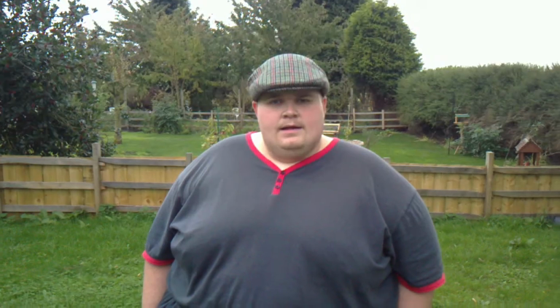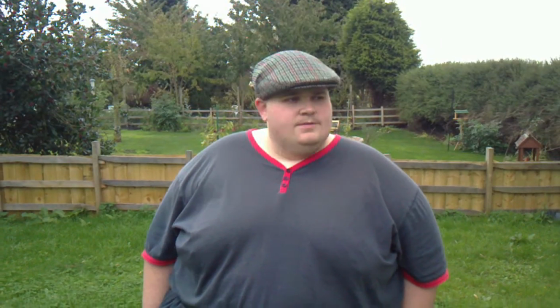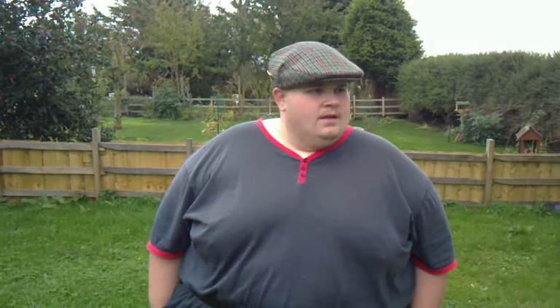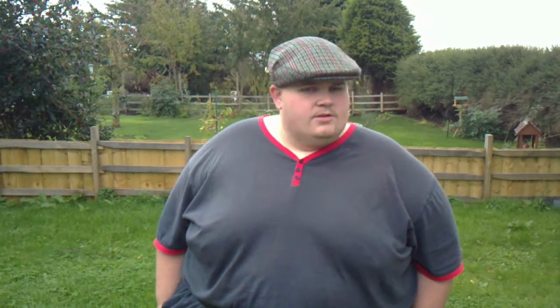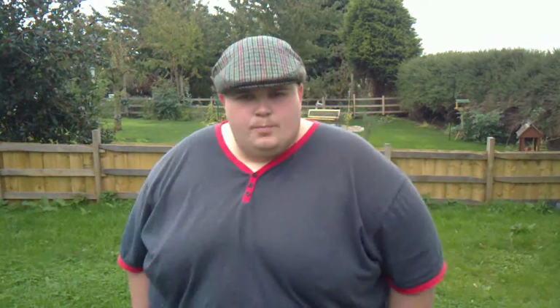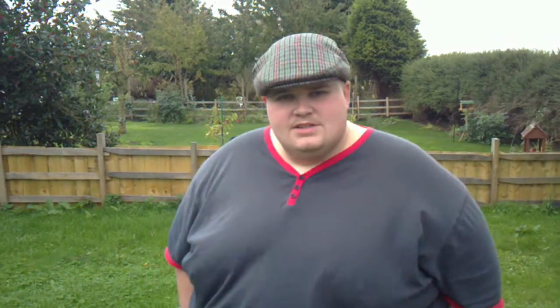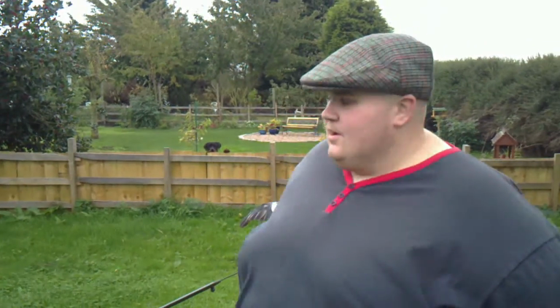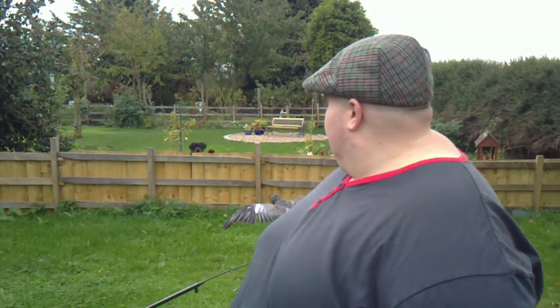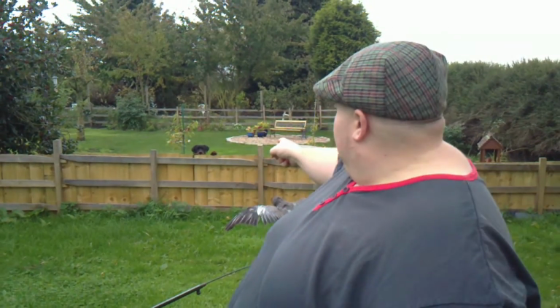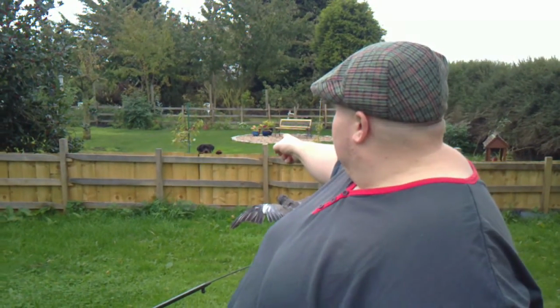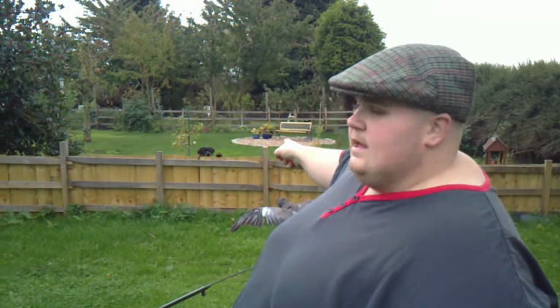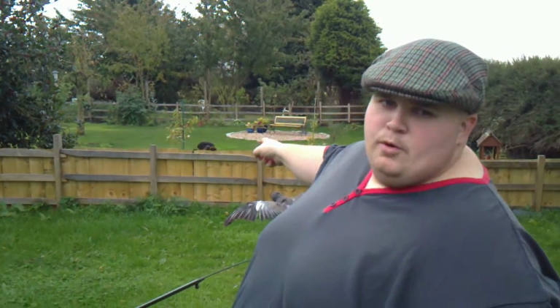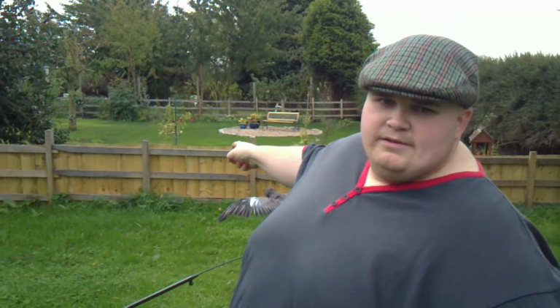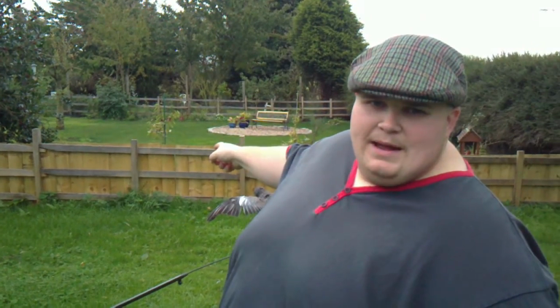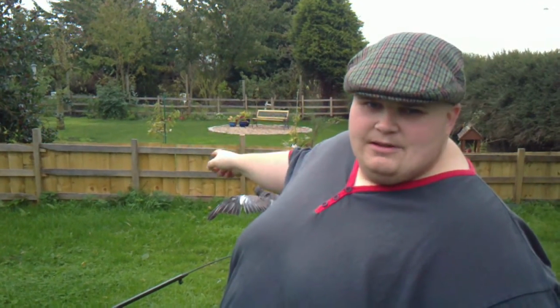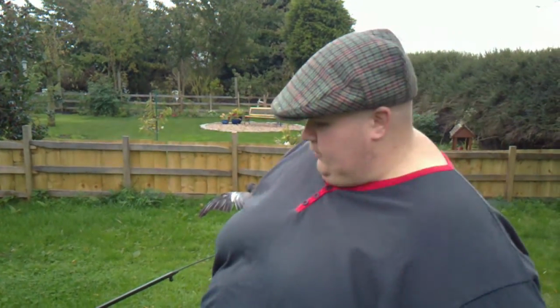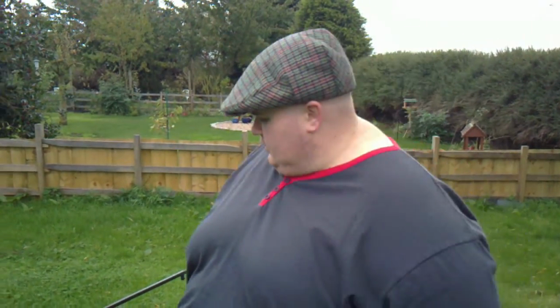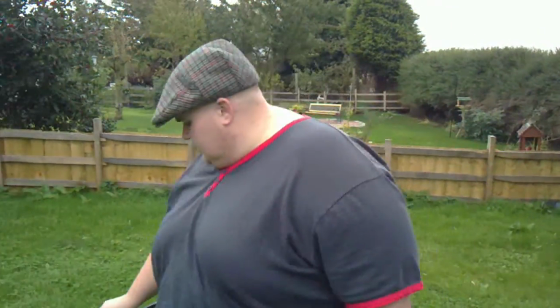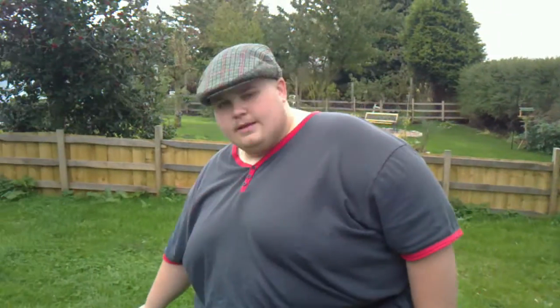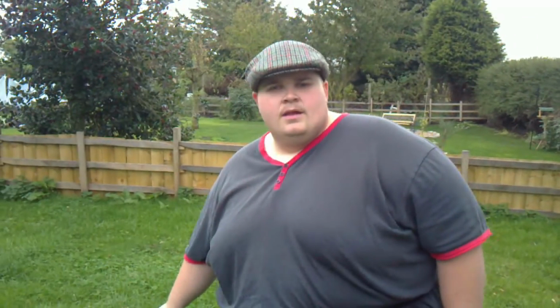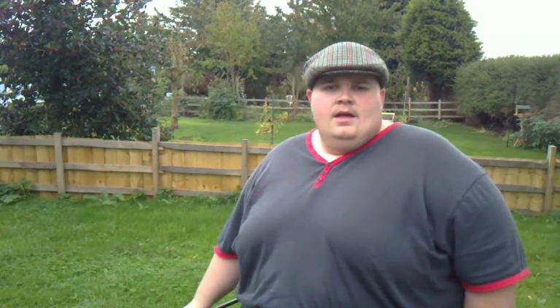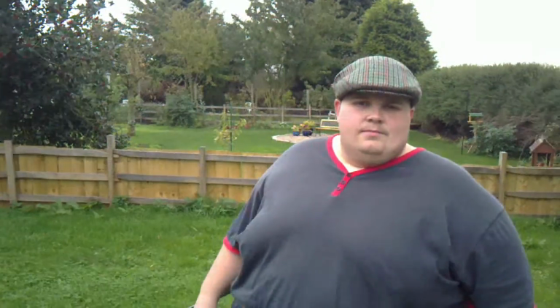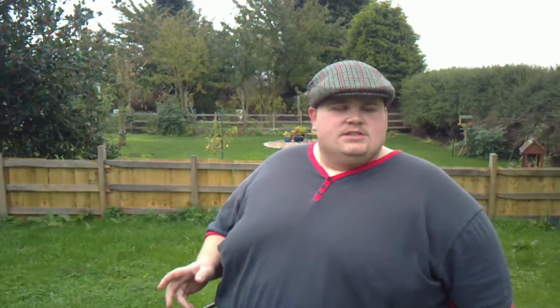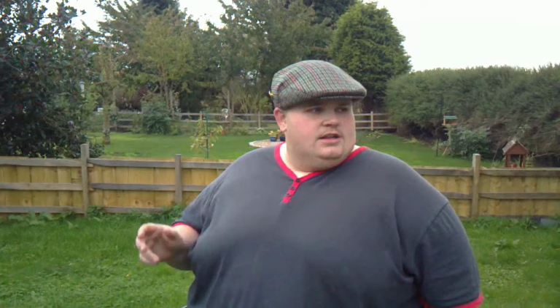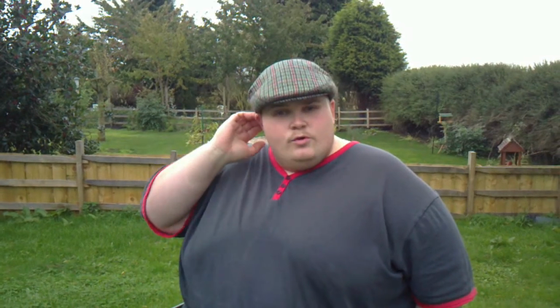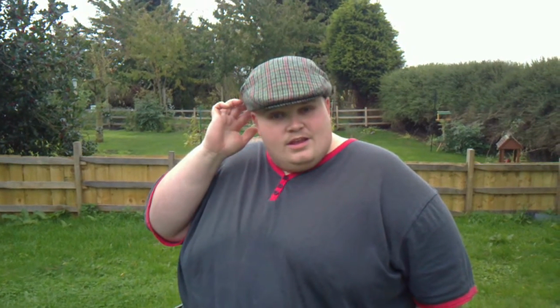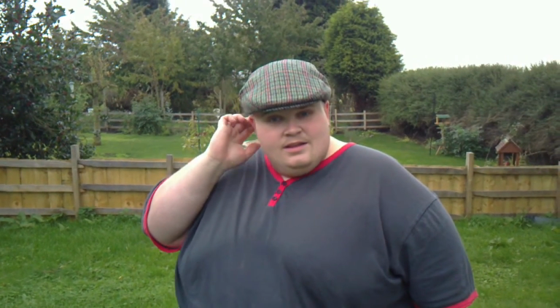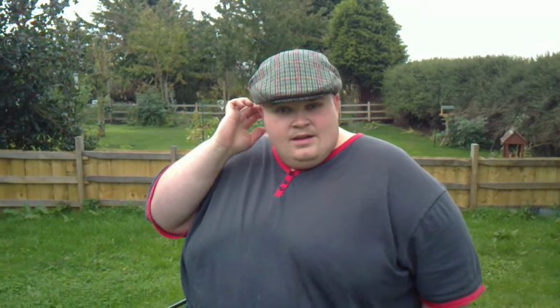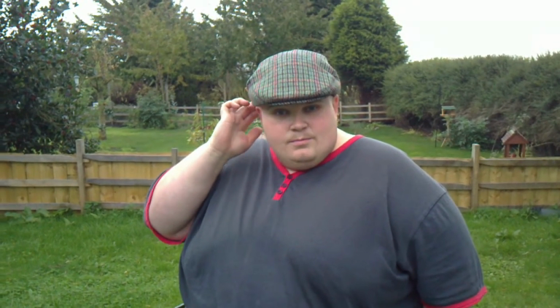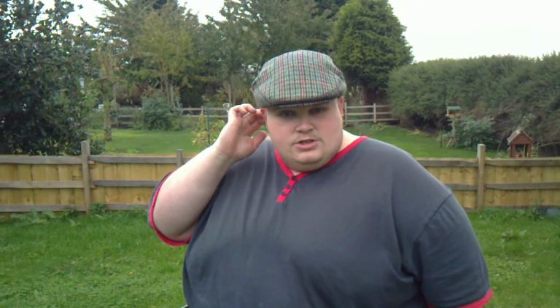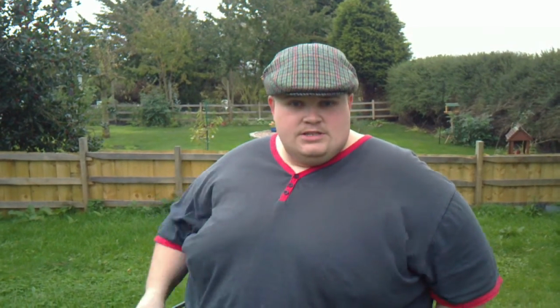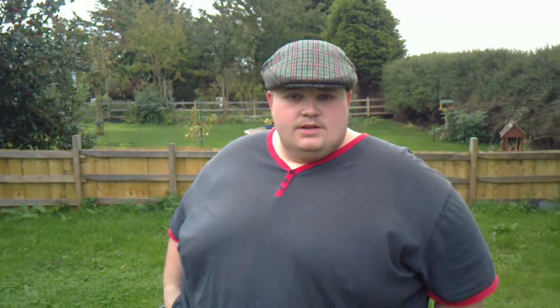Hi guys, just an apology to start with — I've got a next door neighbour's pup here that keeps barking at us, so there's nothing I can do about that. This is the third instalment of the pigeon shooting tips and gear.